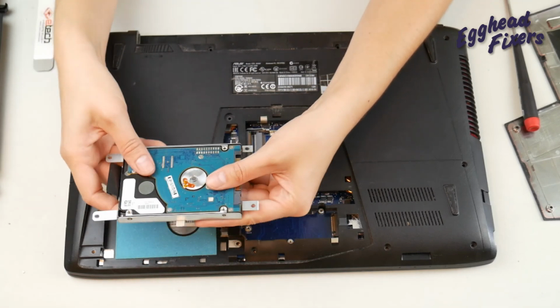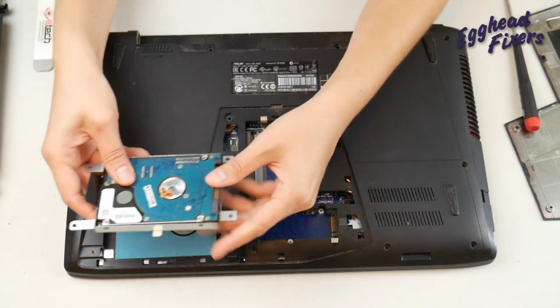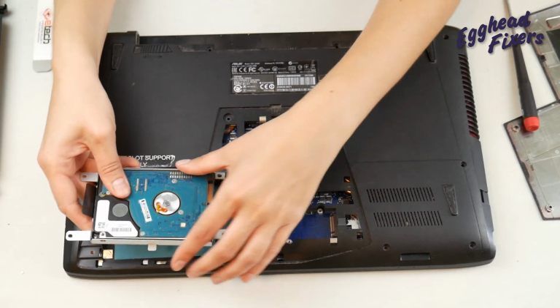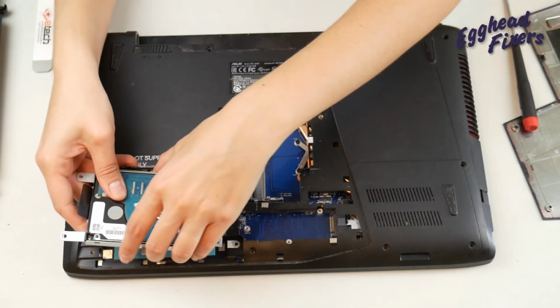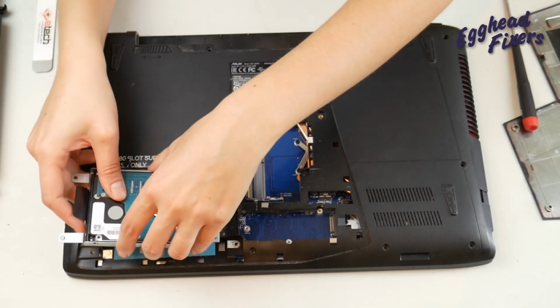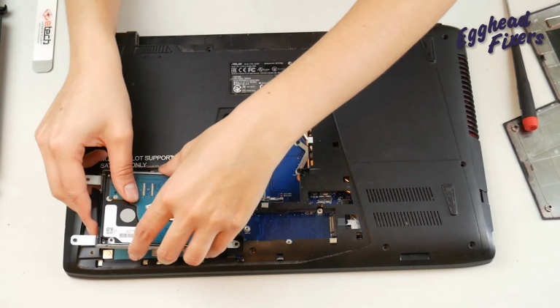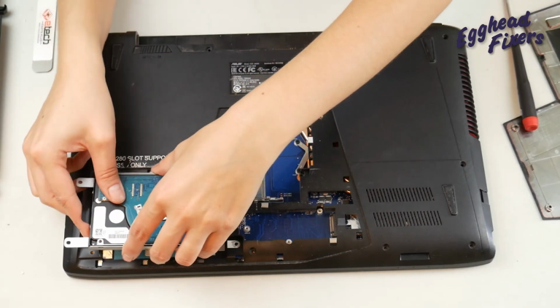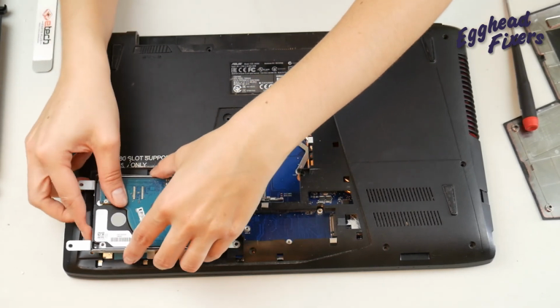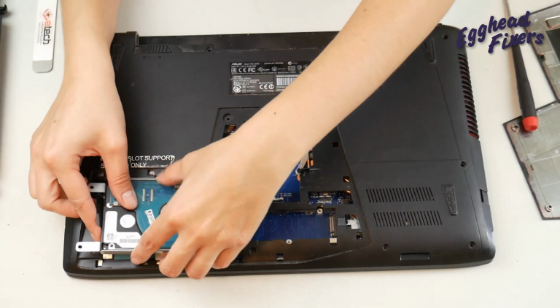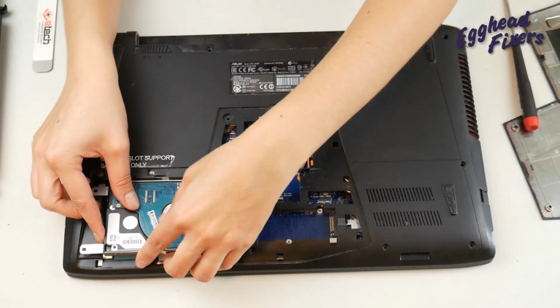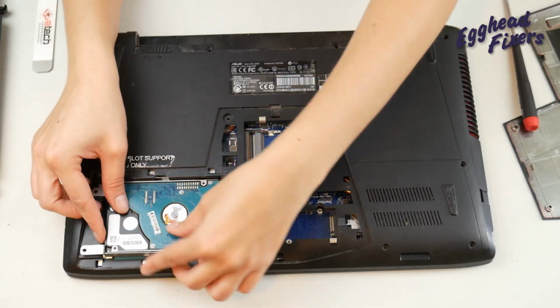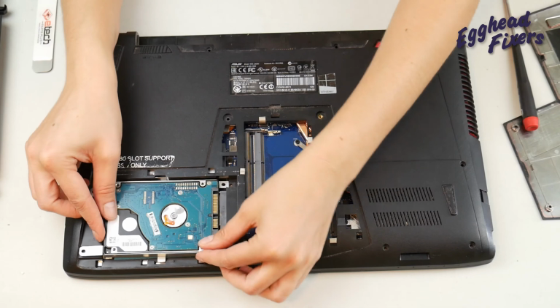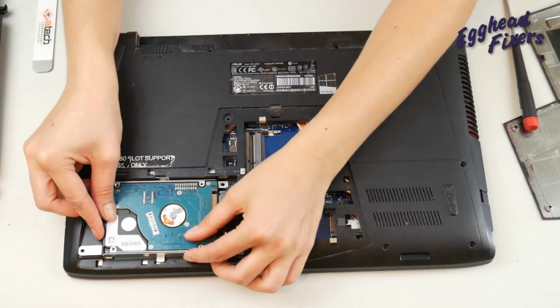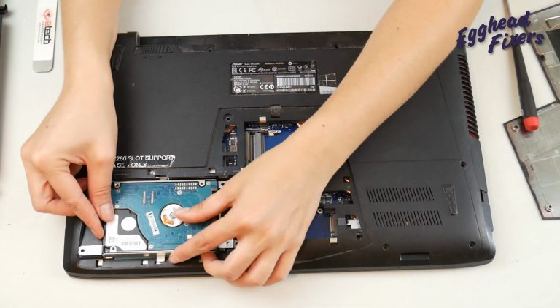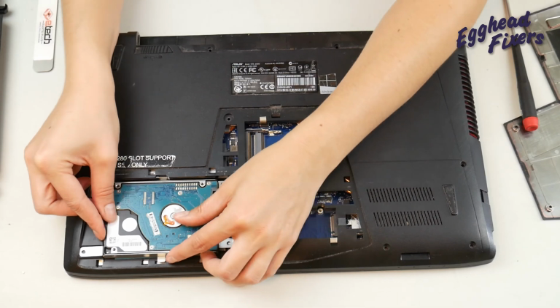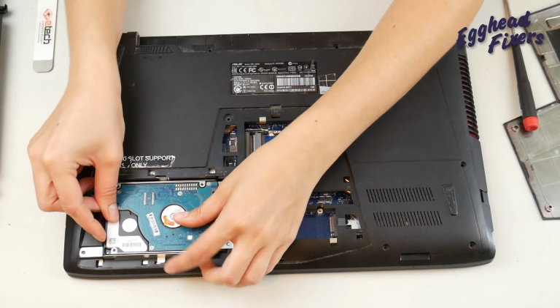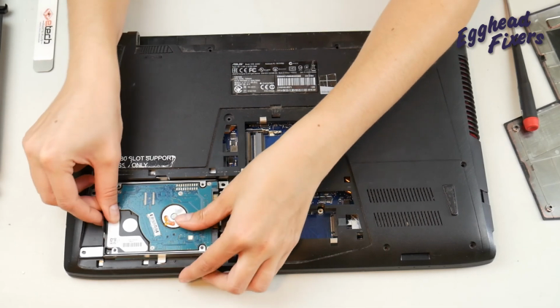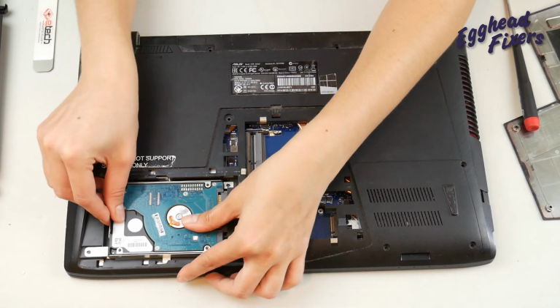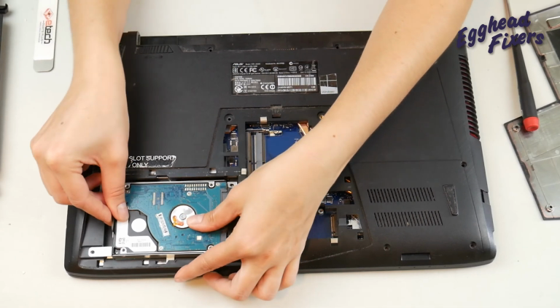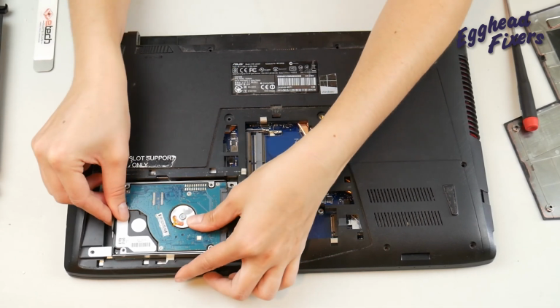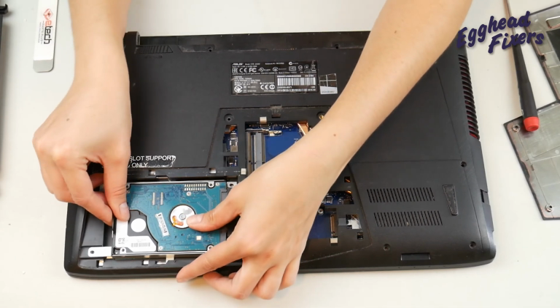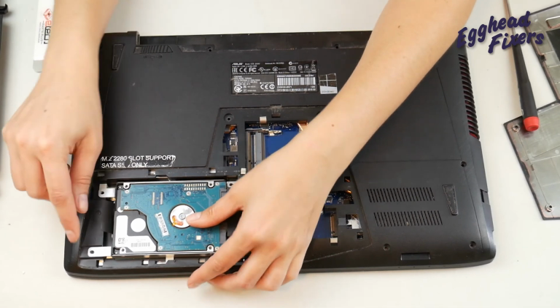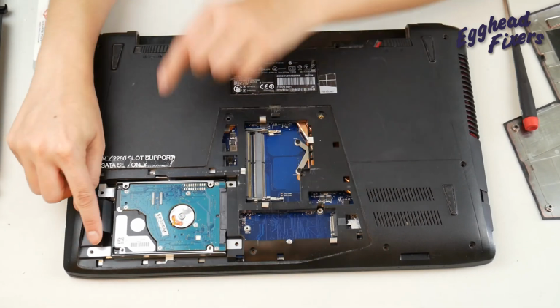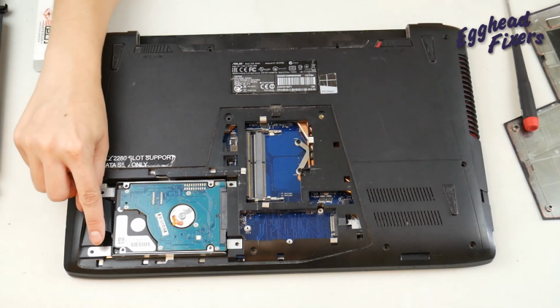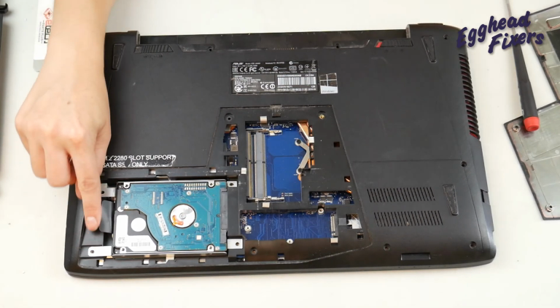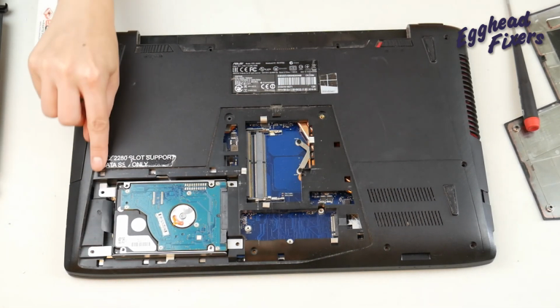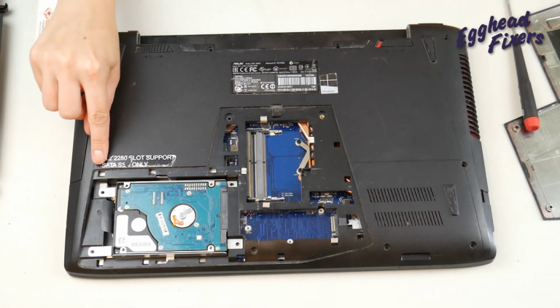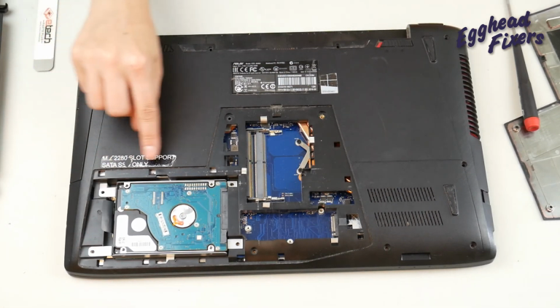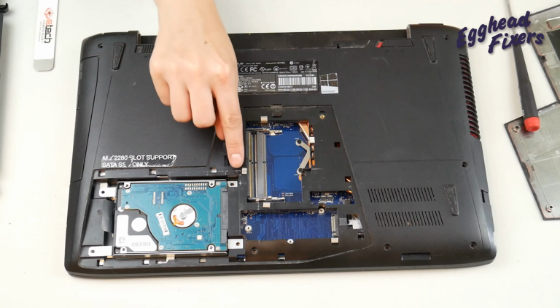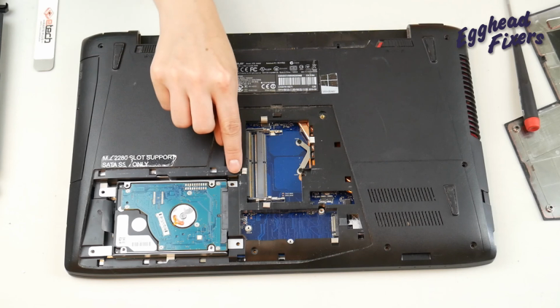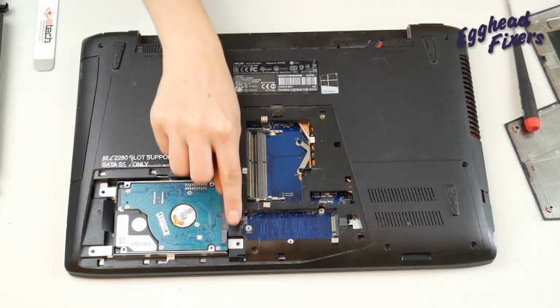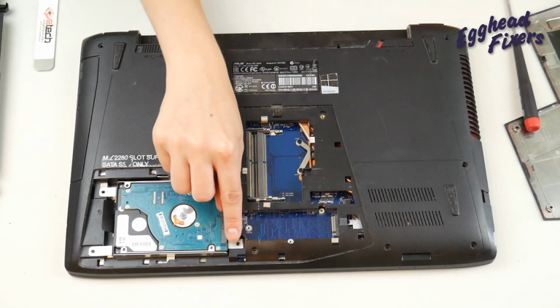And then set it down, making sure the port lines up properly, and you slide it in place just like so. Screw there, there, there, and there.